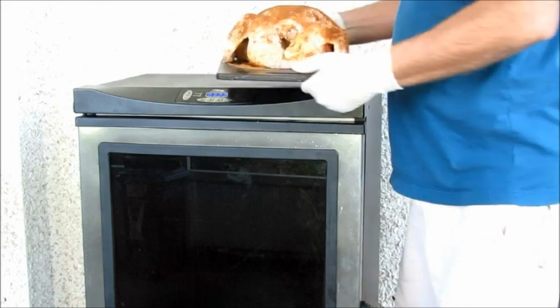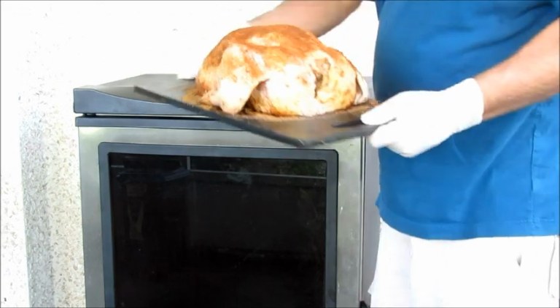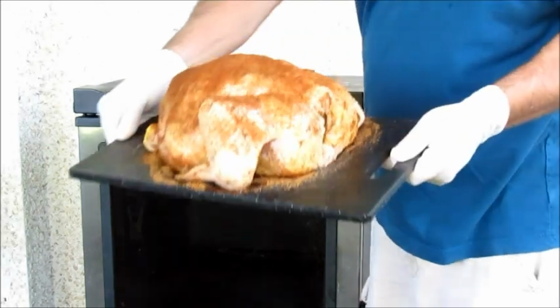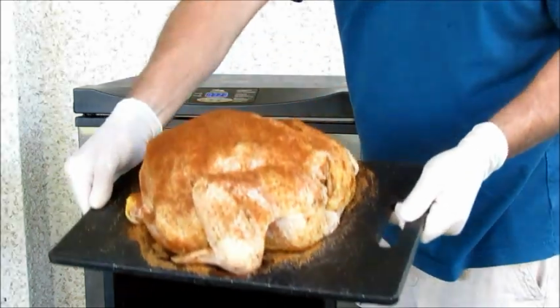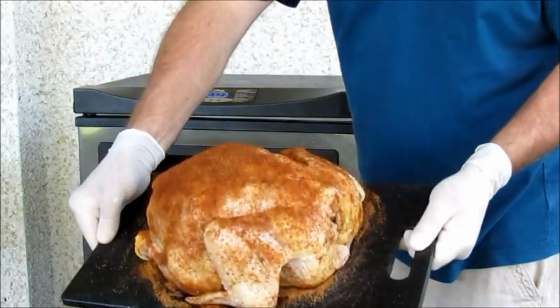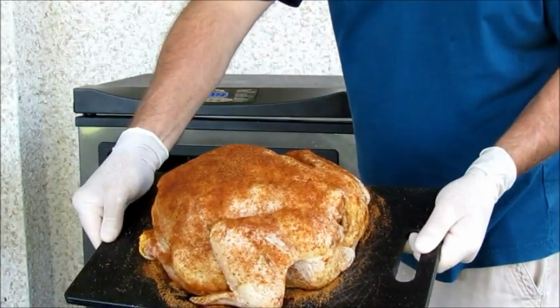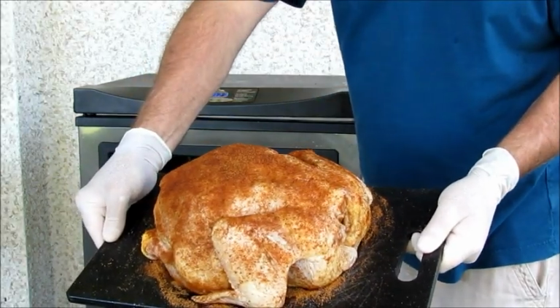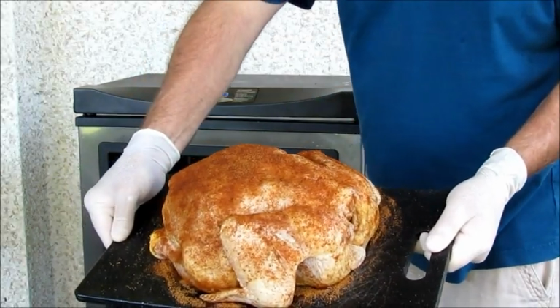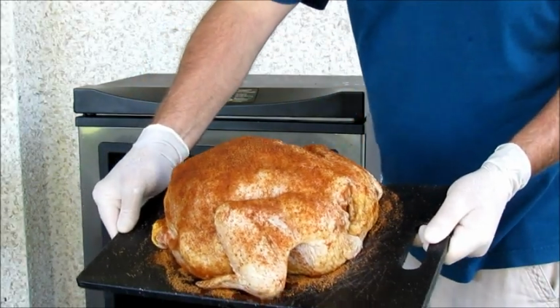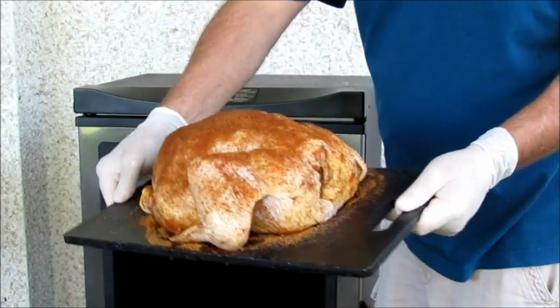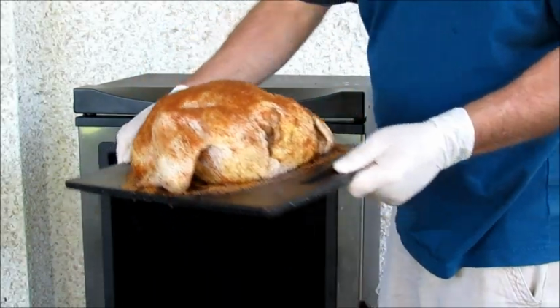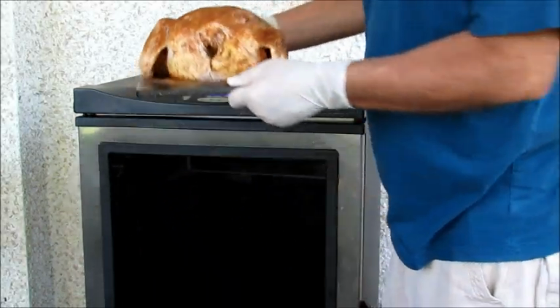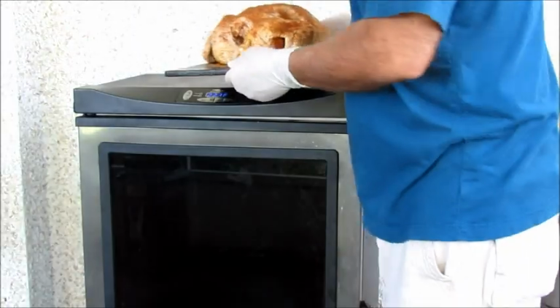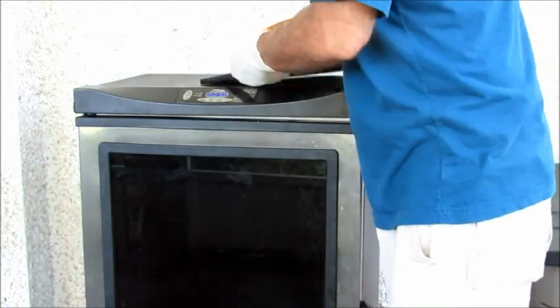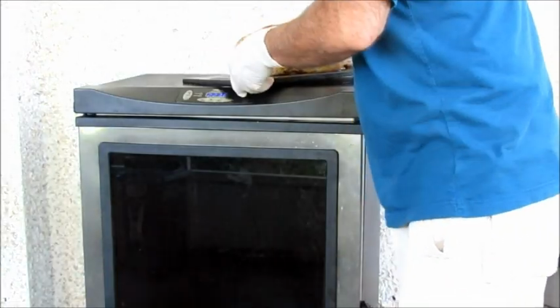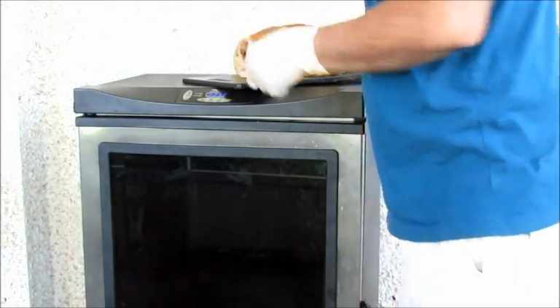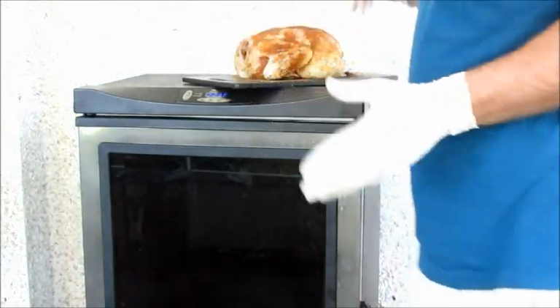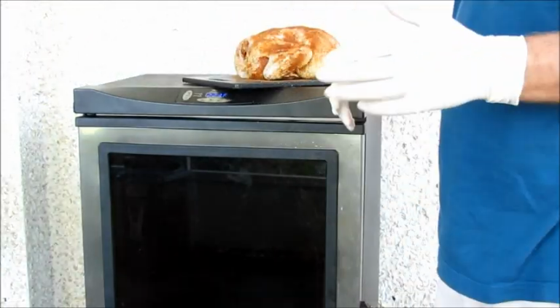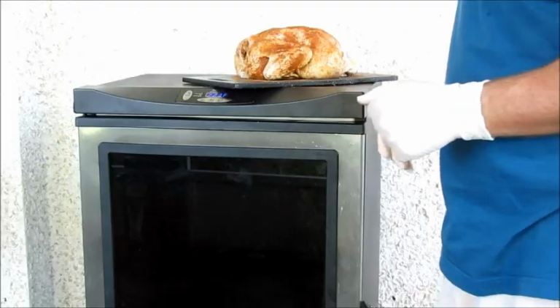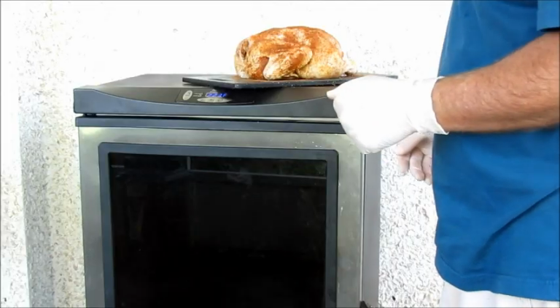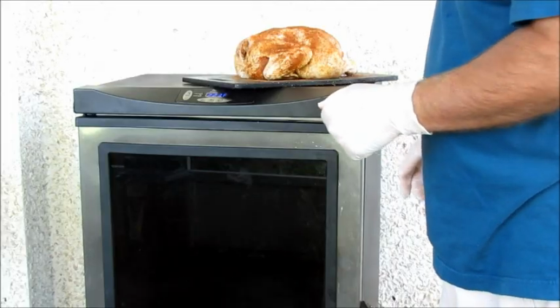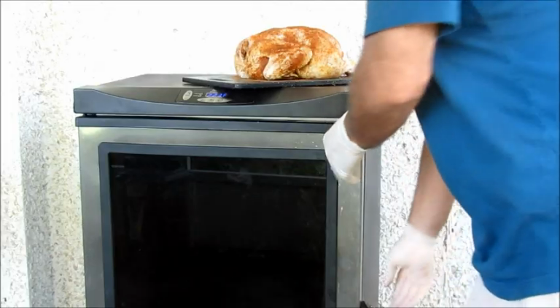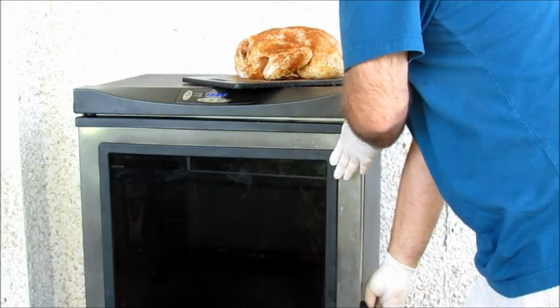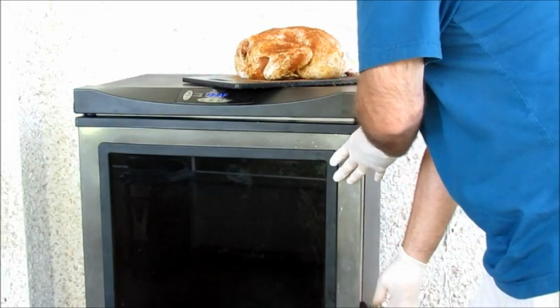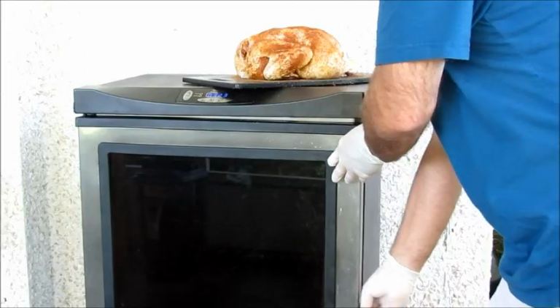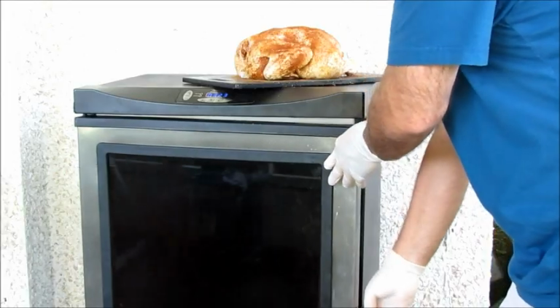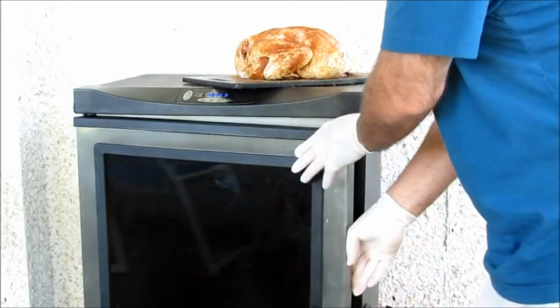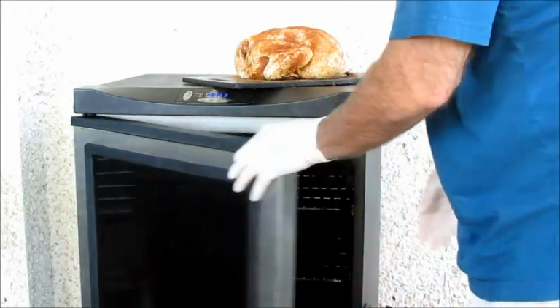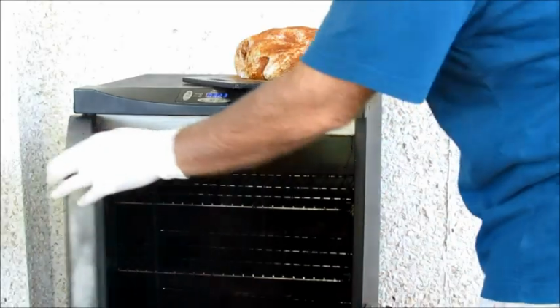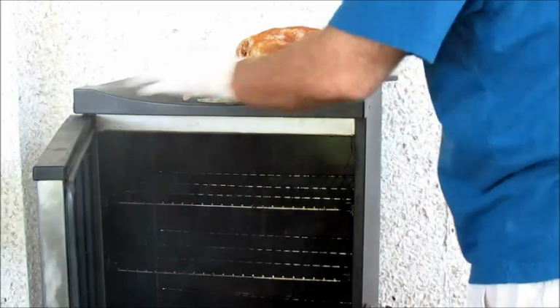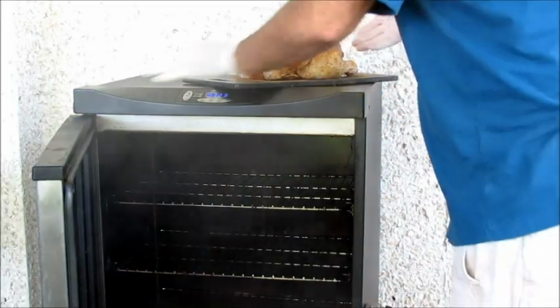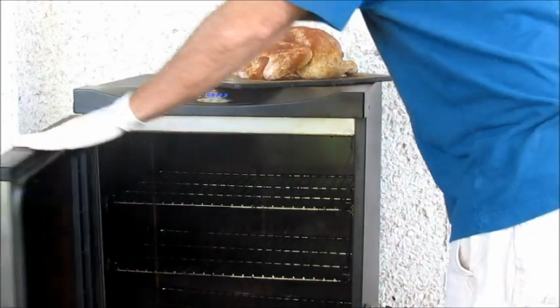All right, we've got our chicken — hopefully you can see it here, it's all seasoned up. This Masterbuilt smoker only takes about 20 minutes to bring it to temperature. I've got a nice smoke going, and we're just going to put the chicken in.